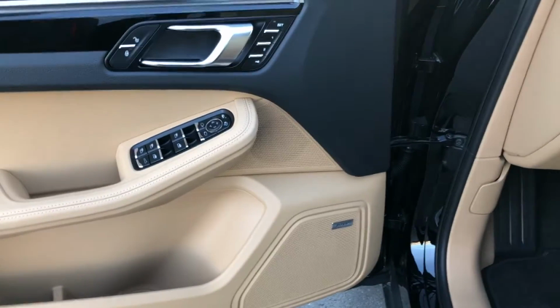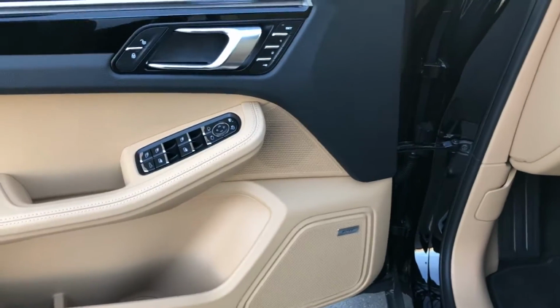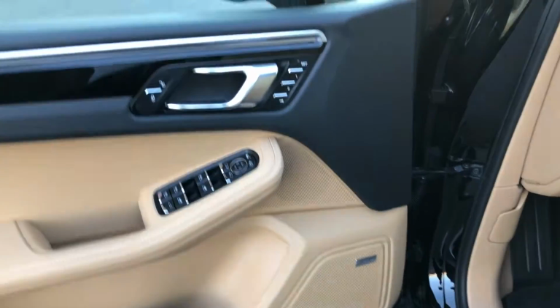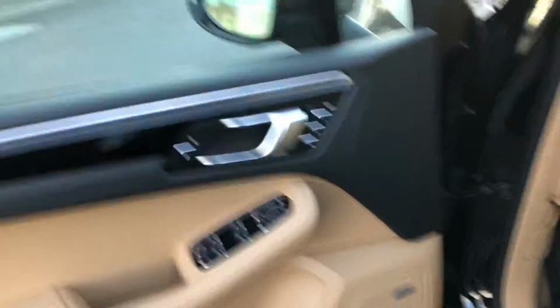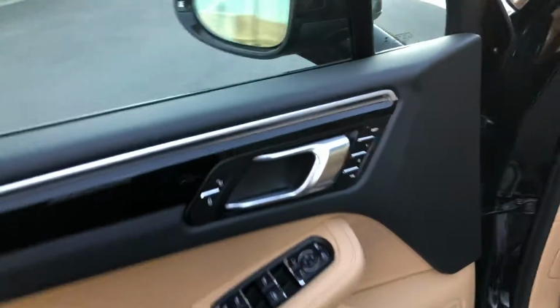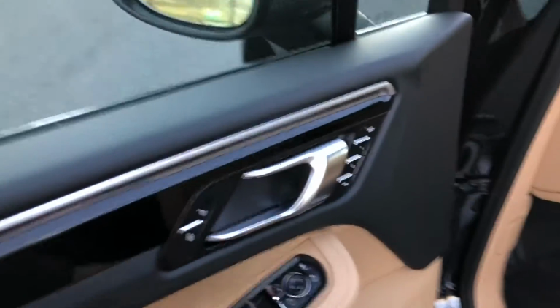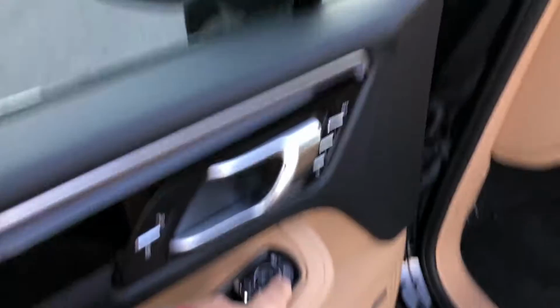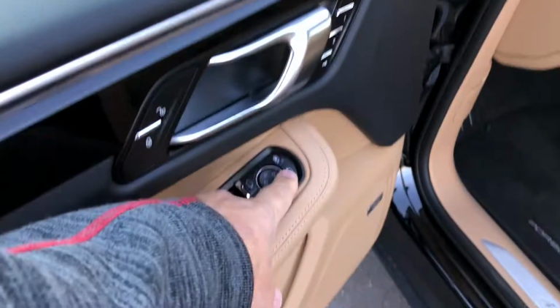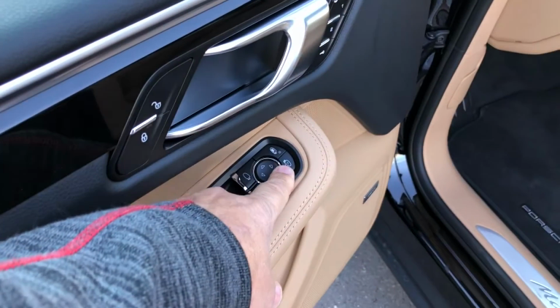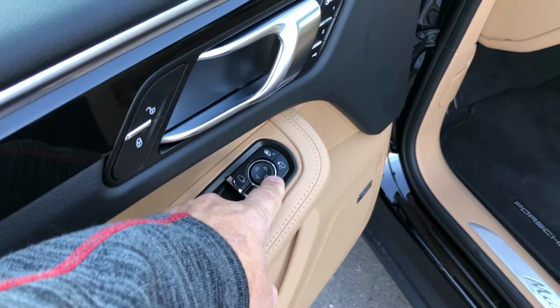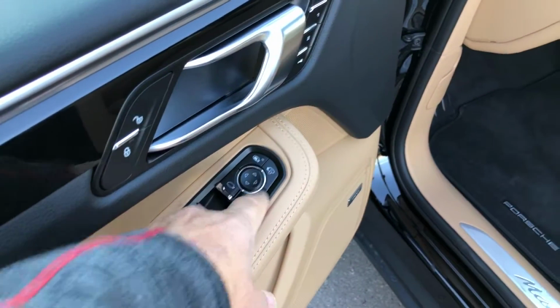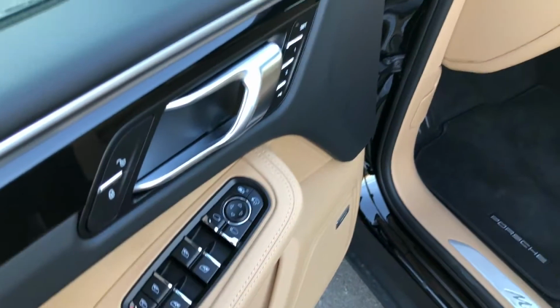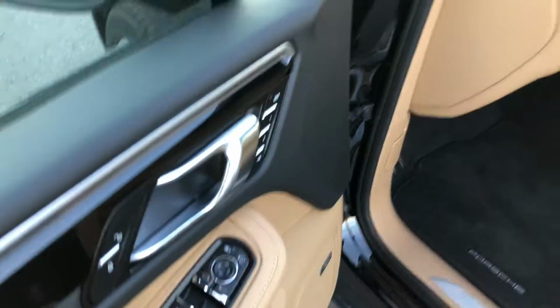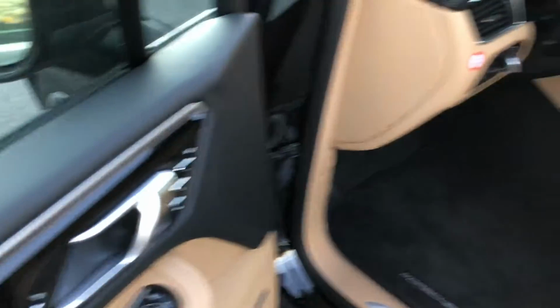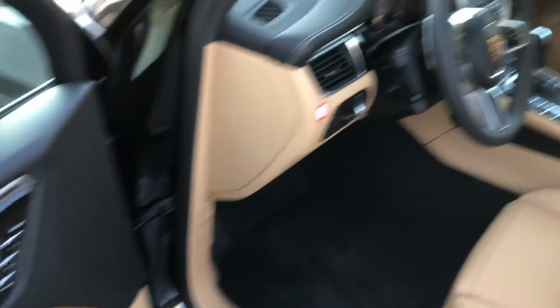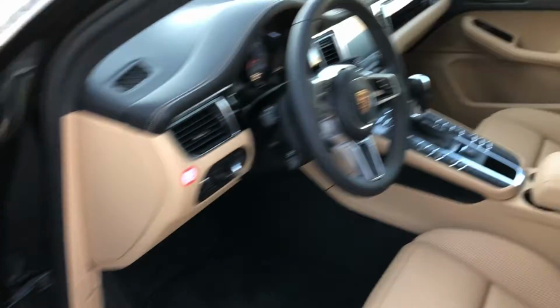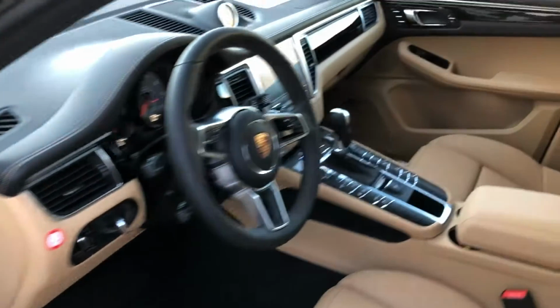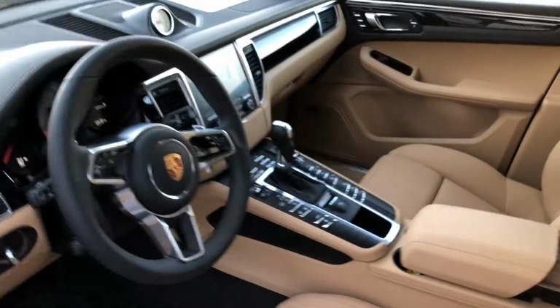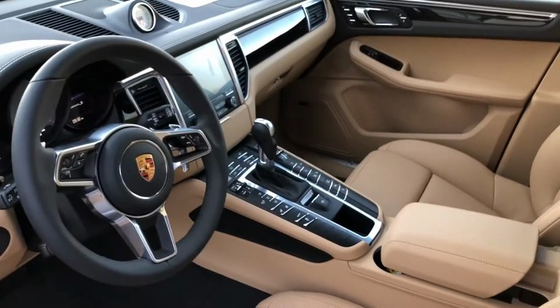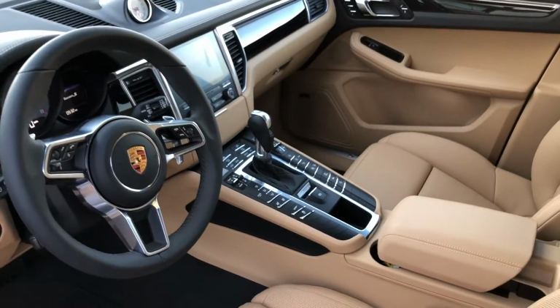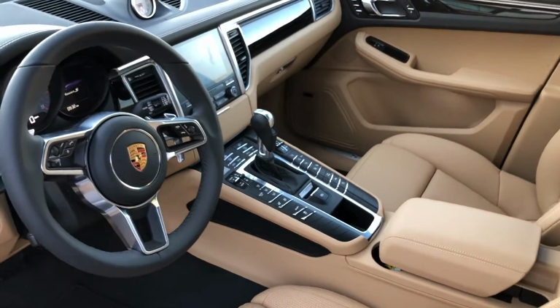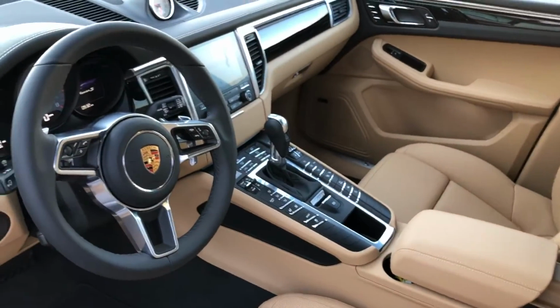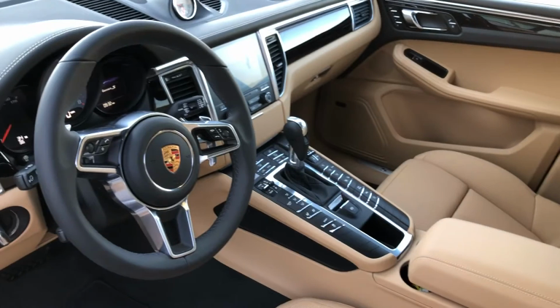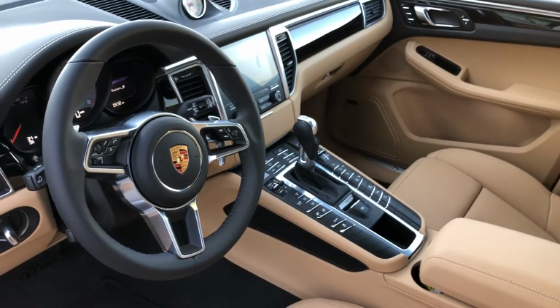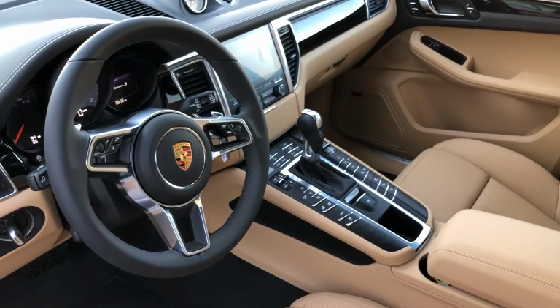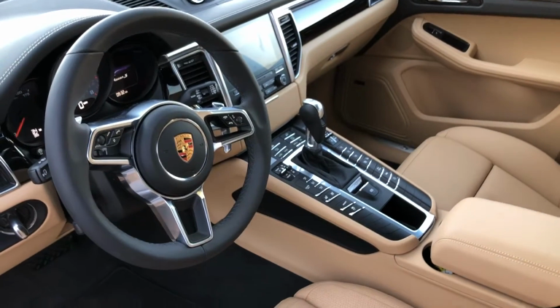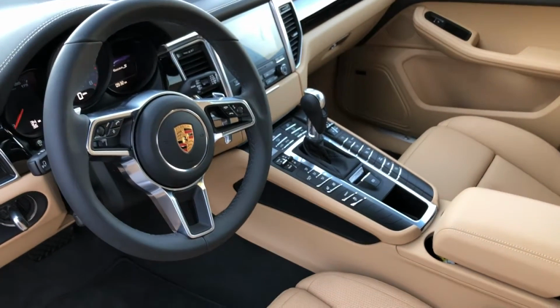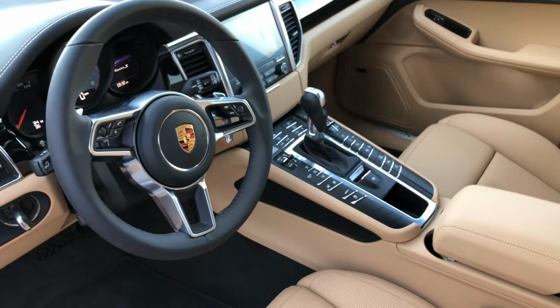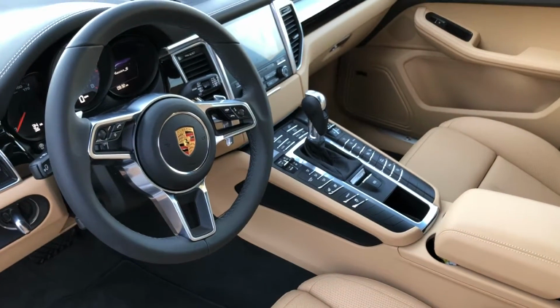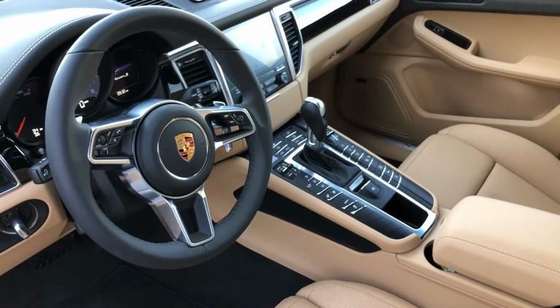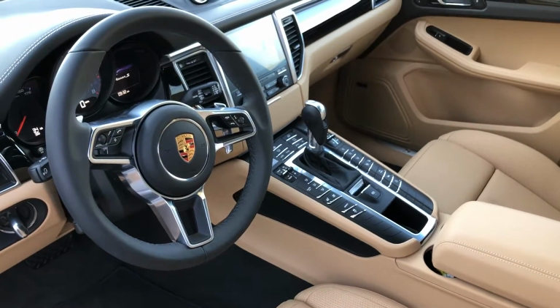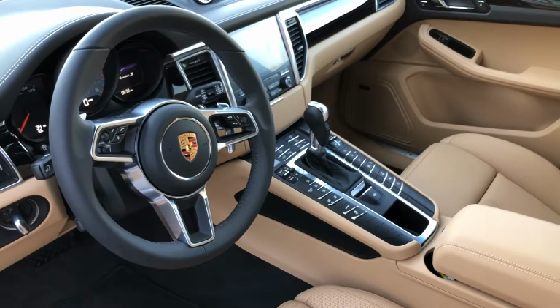It has the Bose audio system, lane change assist — which is a safety feature for blind spot detection — and lane keep assist, so if you start to slide out of your lane, it will pull you back in.